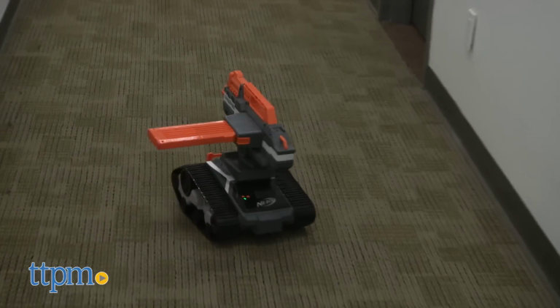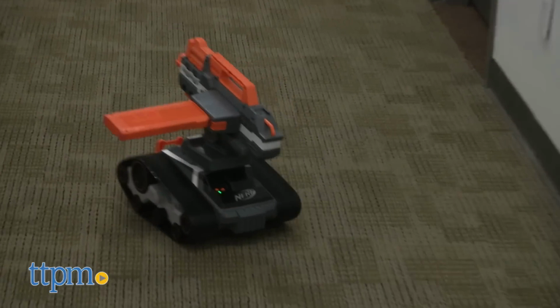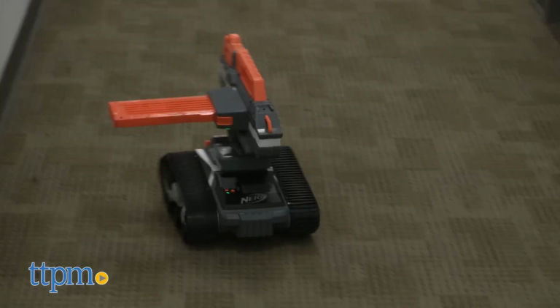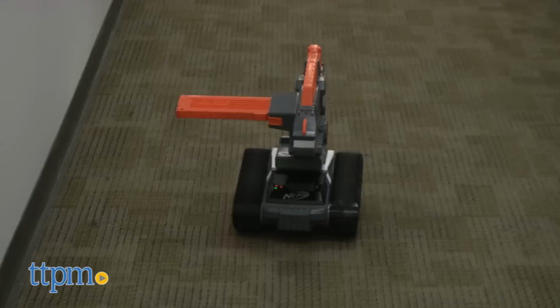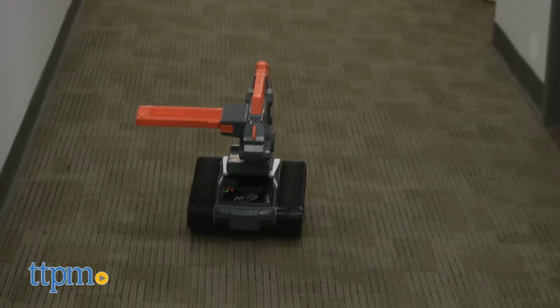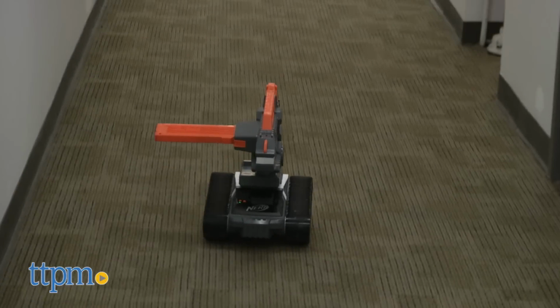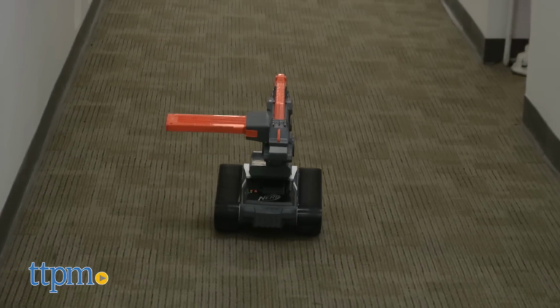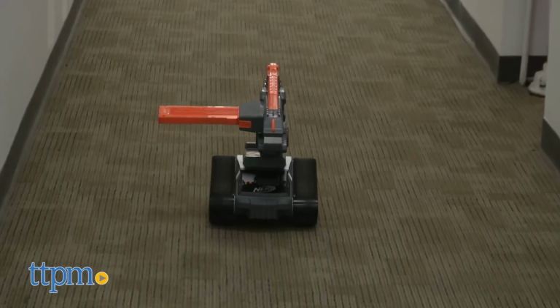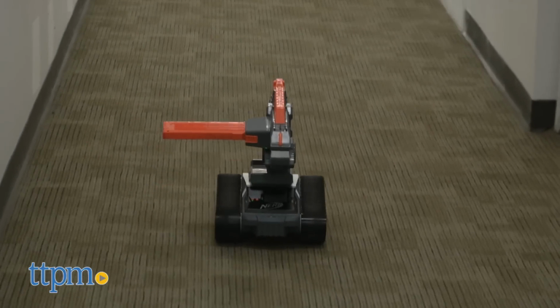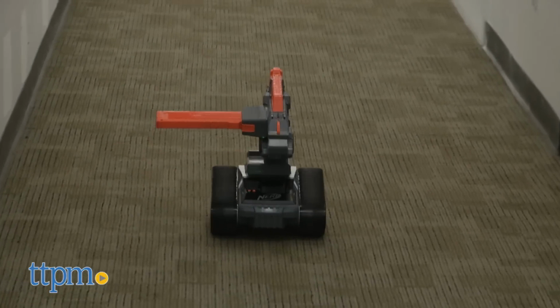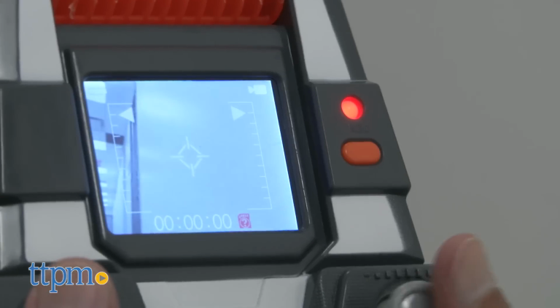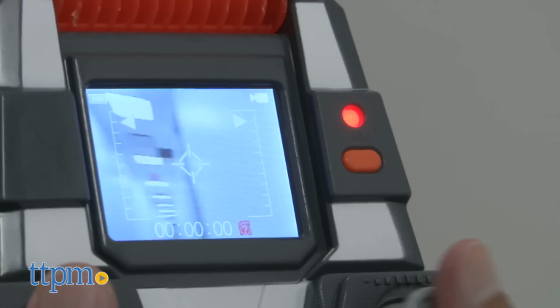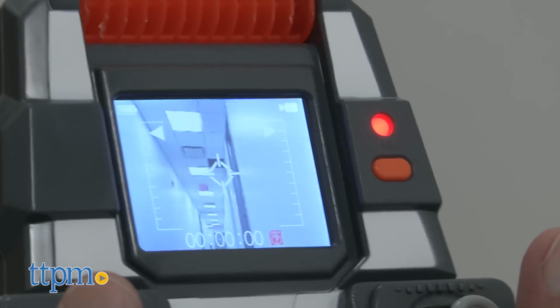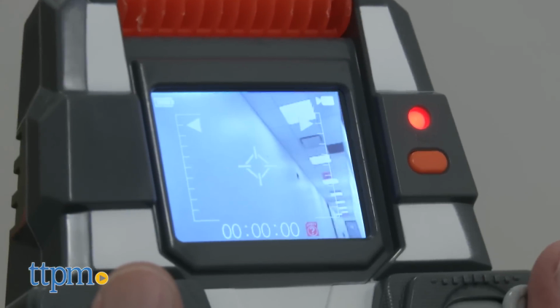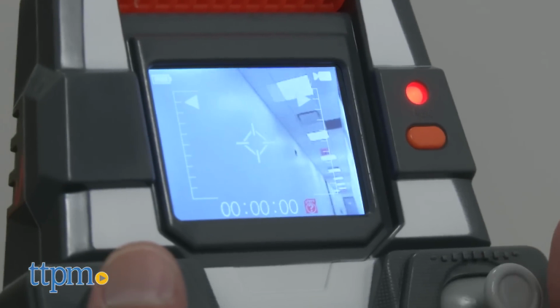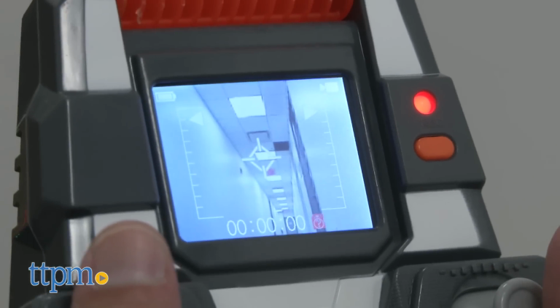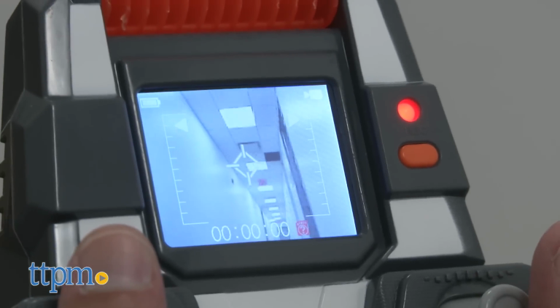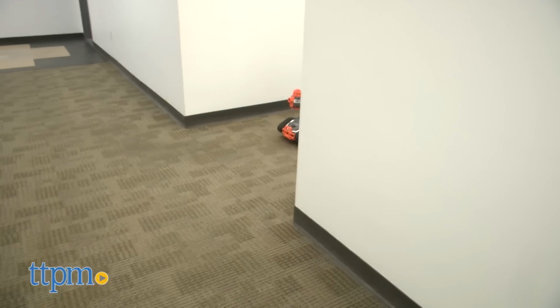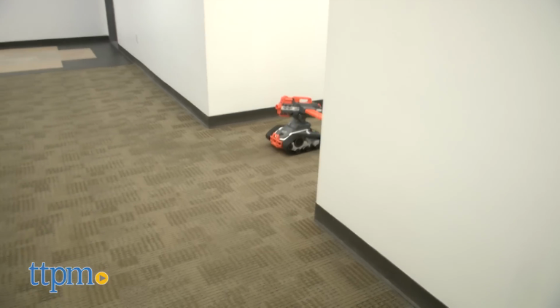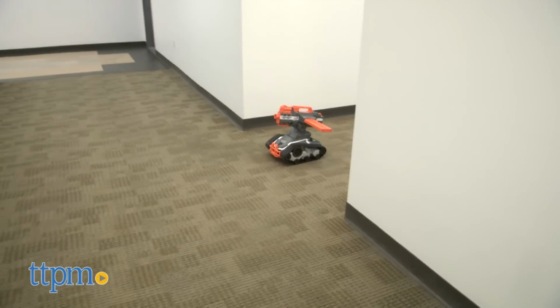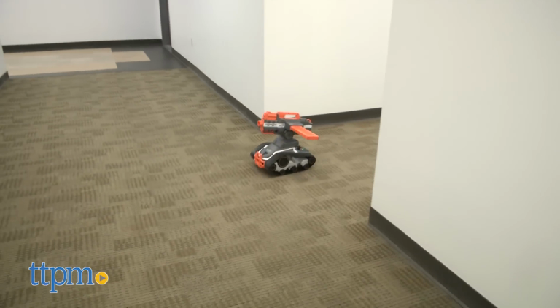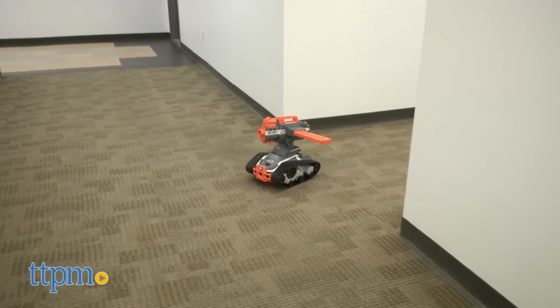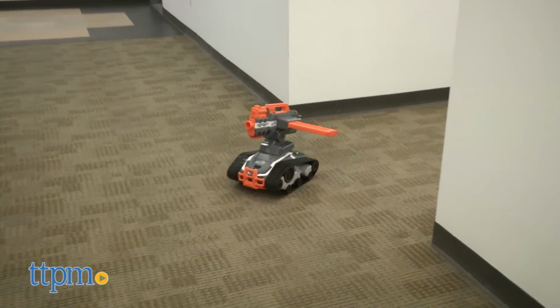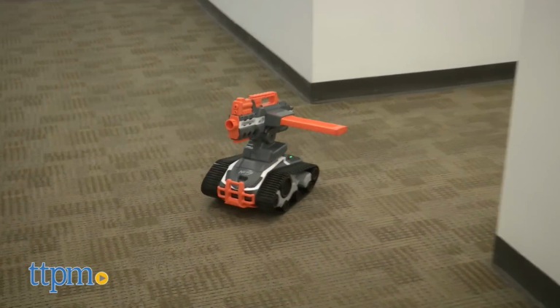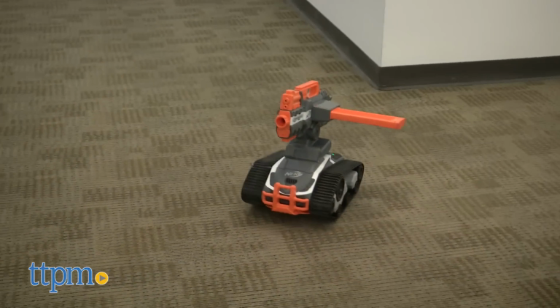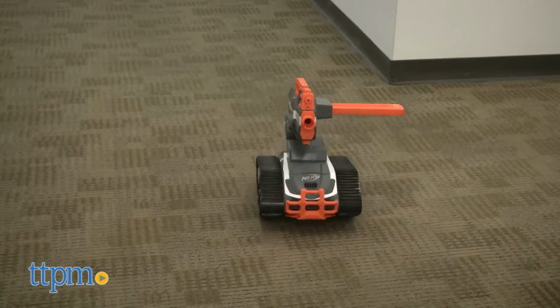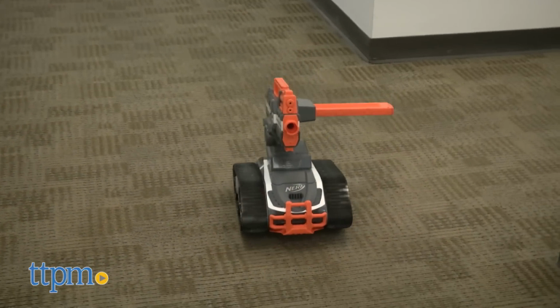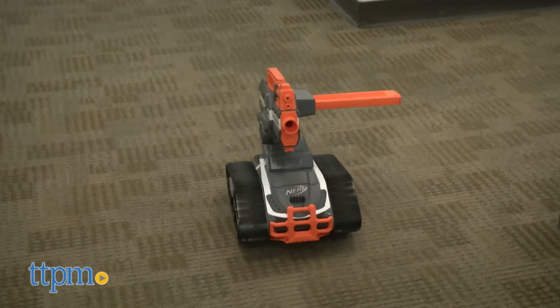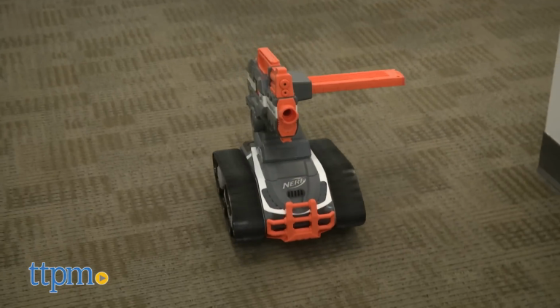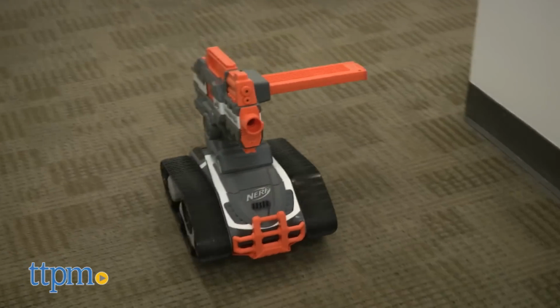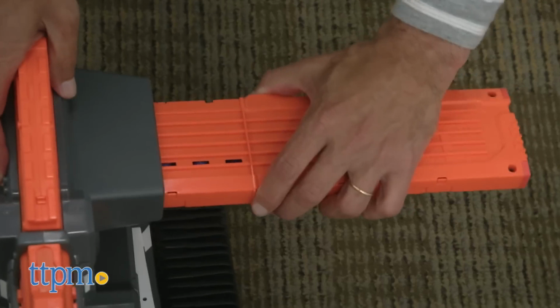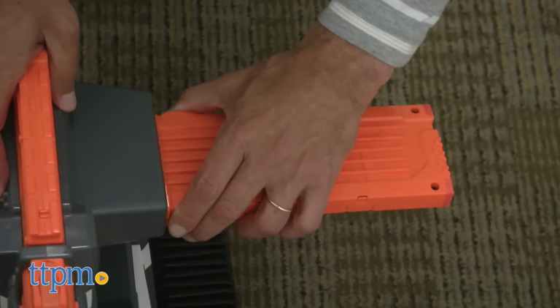It has a live video feed, which is great for sneak attacks. You go around, see what you're going to aim for, see what you're going to take down with your drone, and then you fire because you have 18 foam darts.